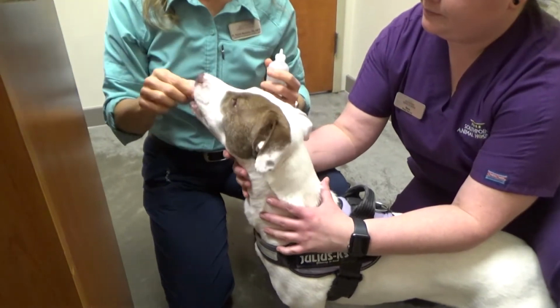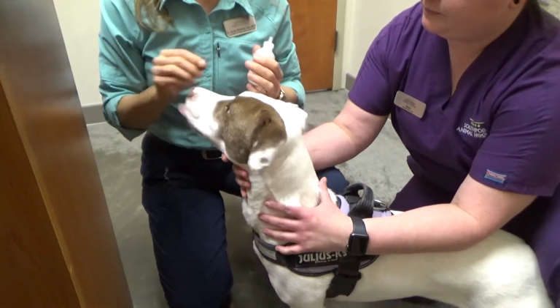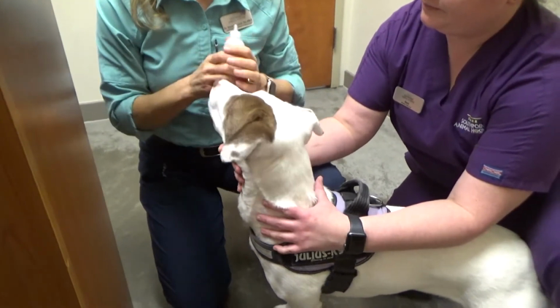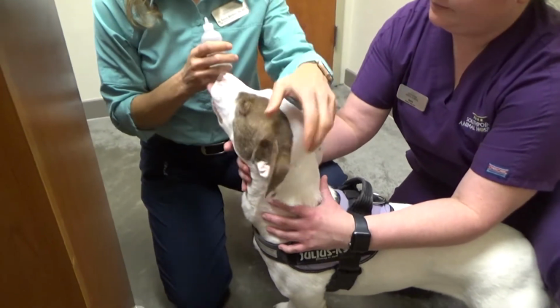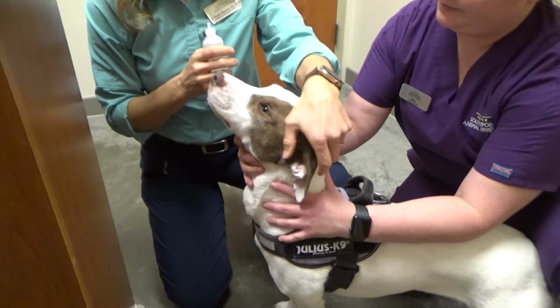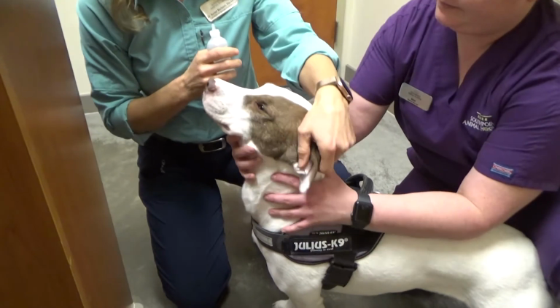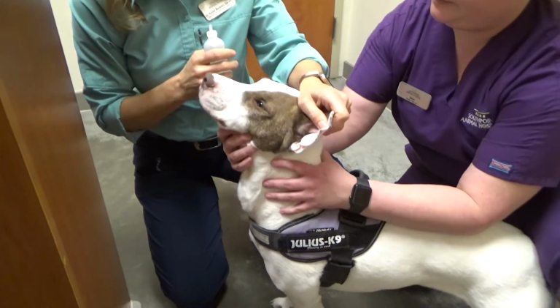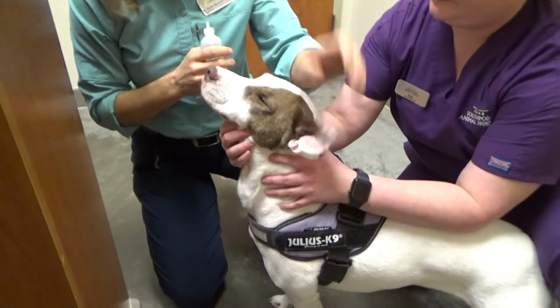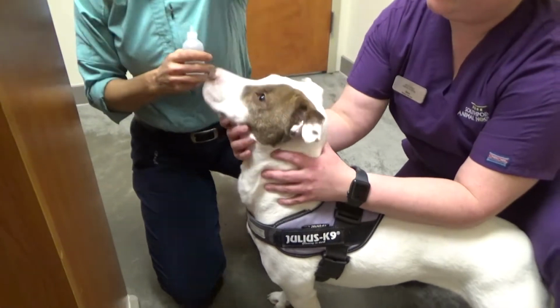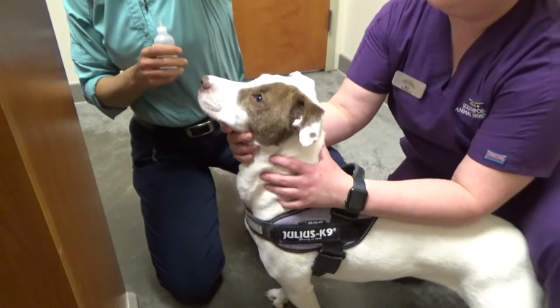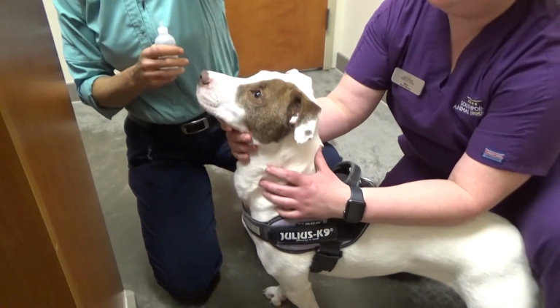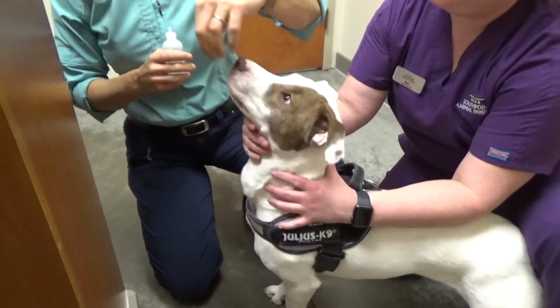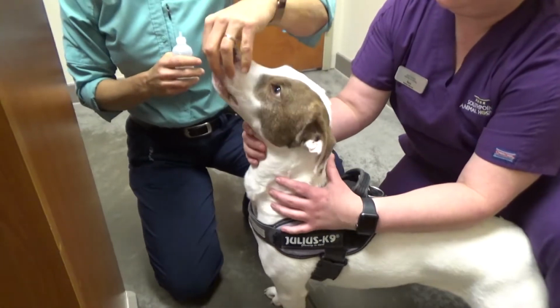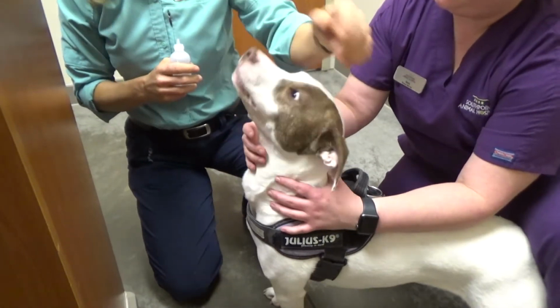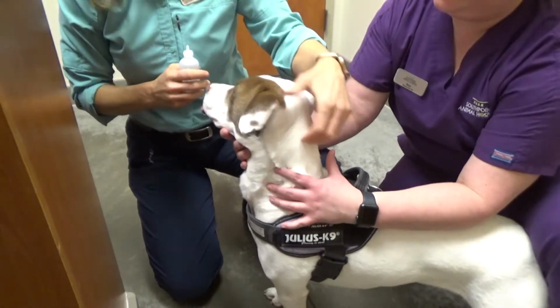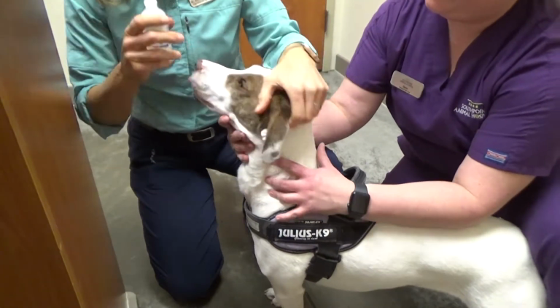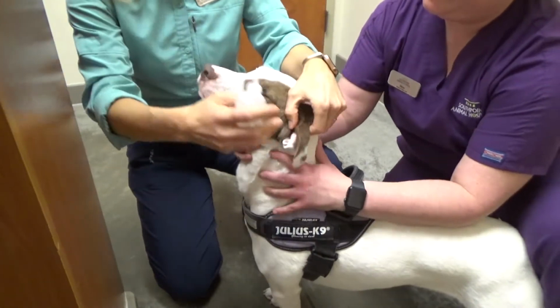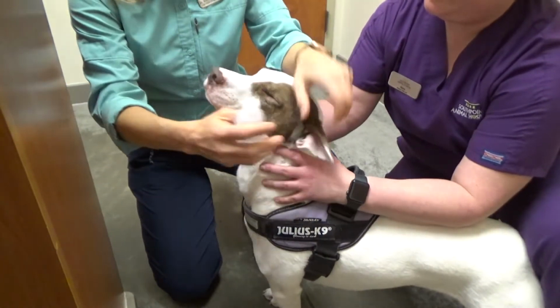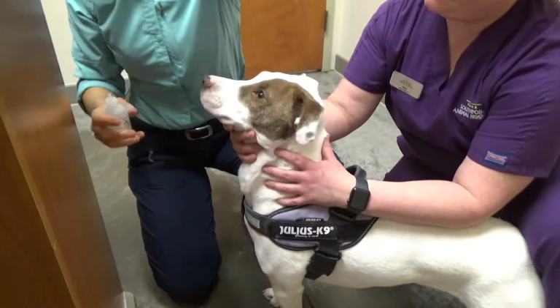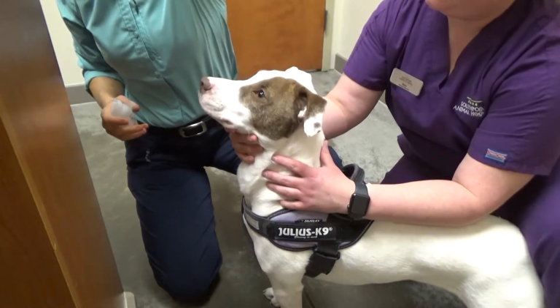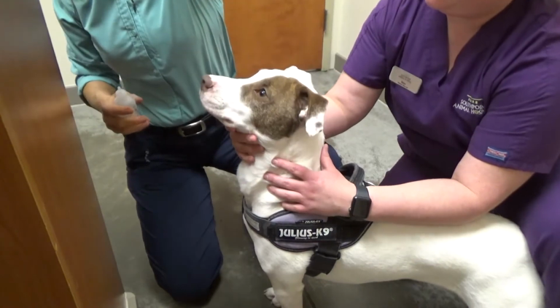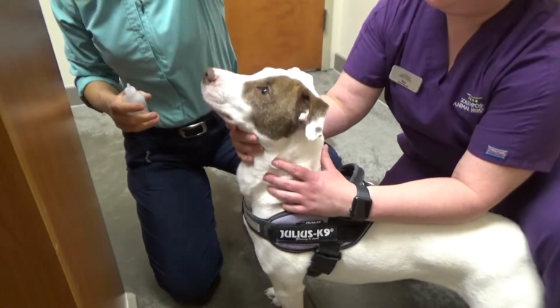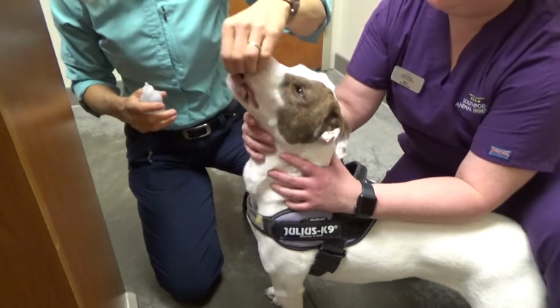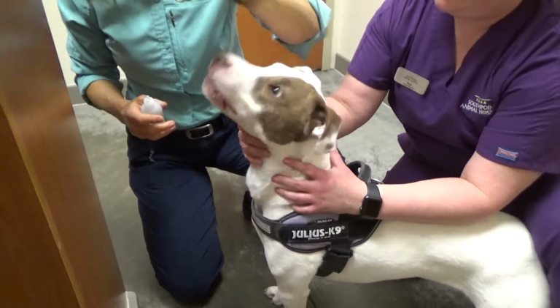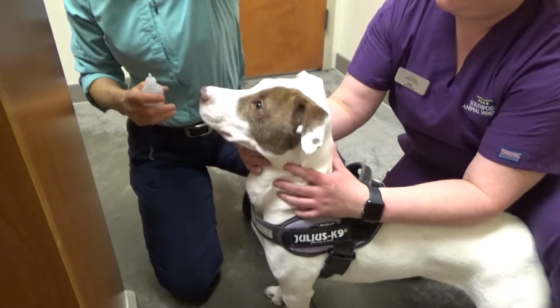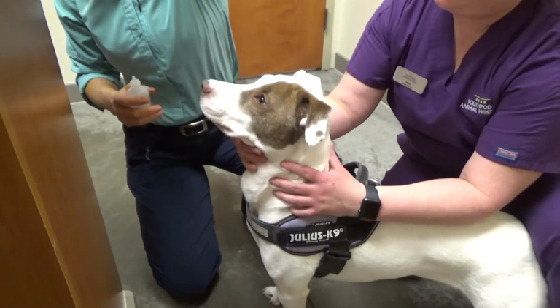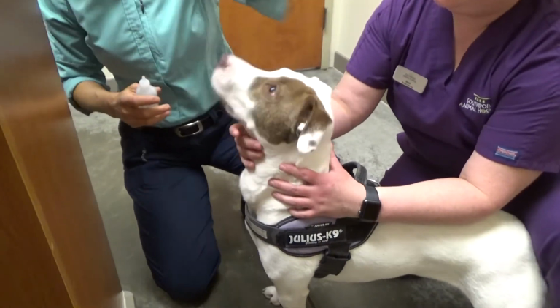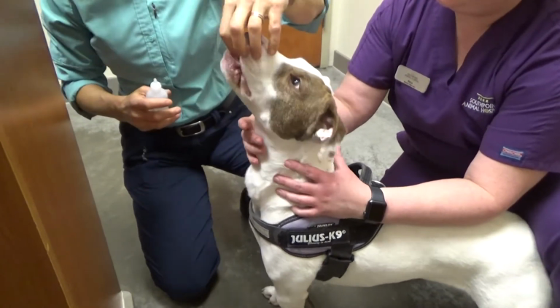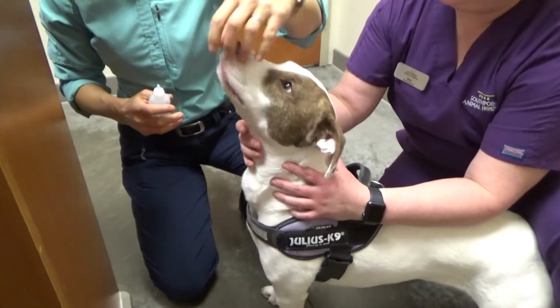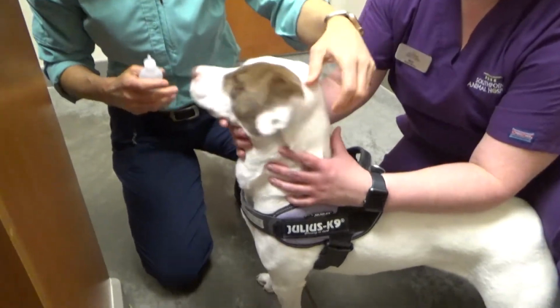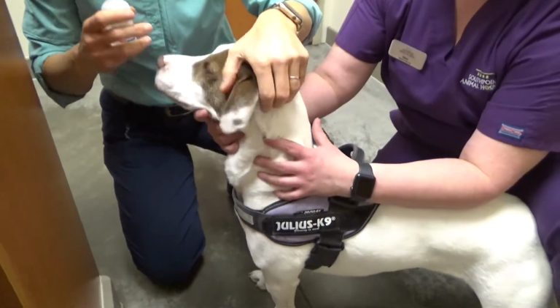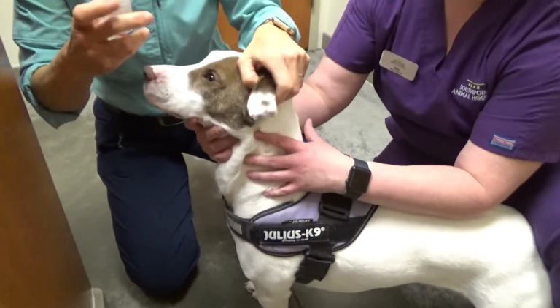Good girl. I'm going to lift up her ear and give her a cookie. Lift up her ear and give her a cookie. This is all about her having a positive experience.